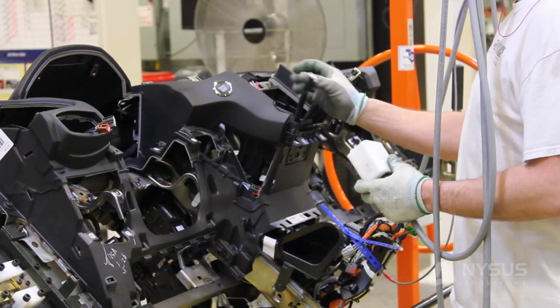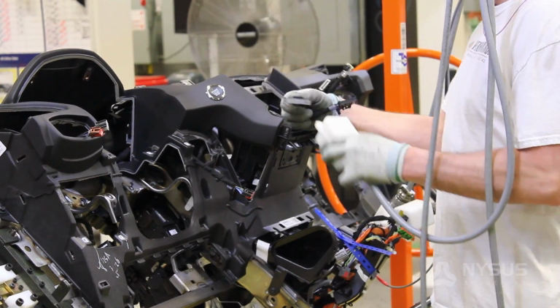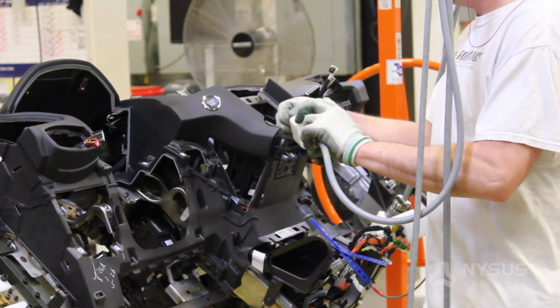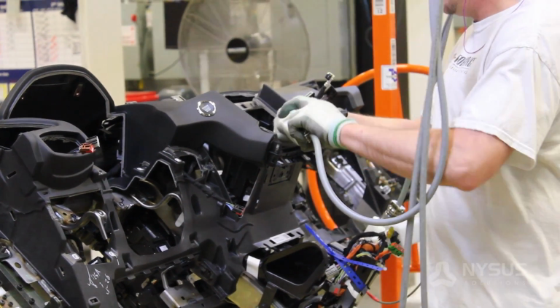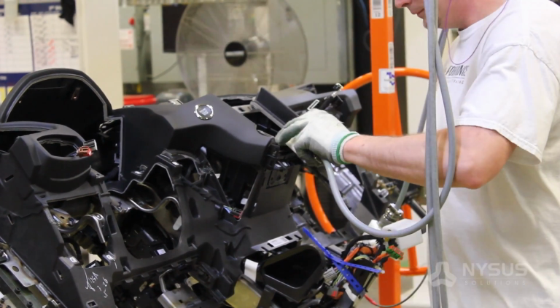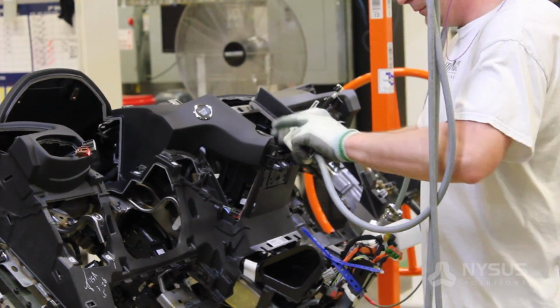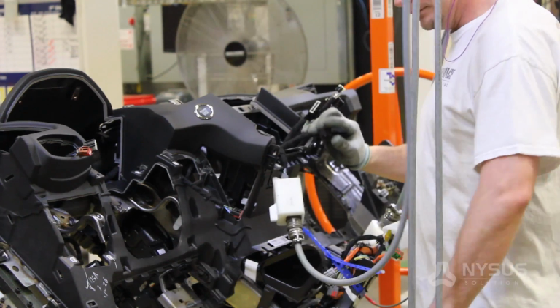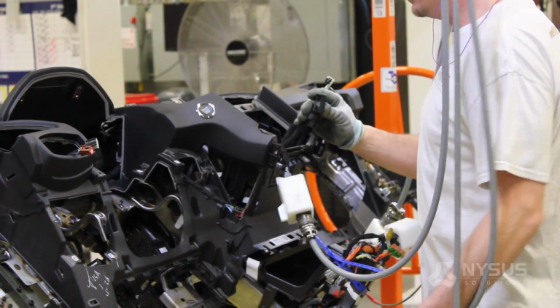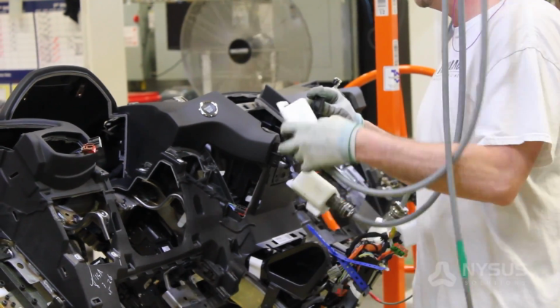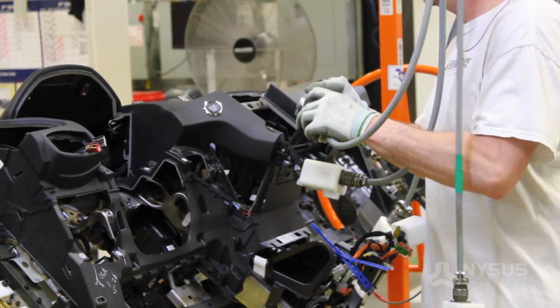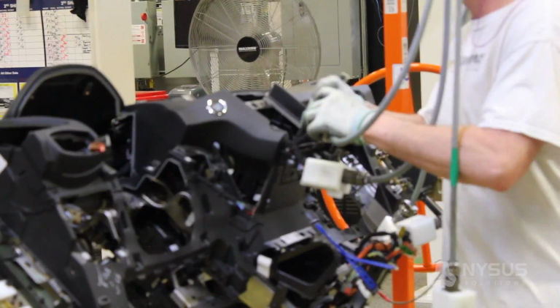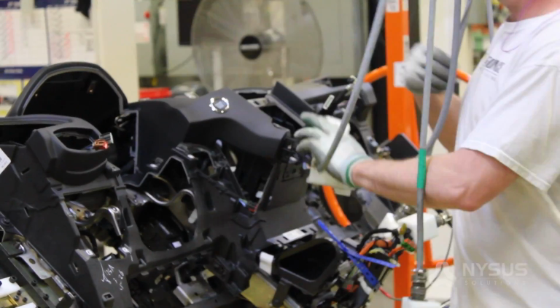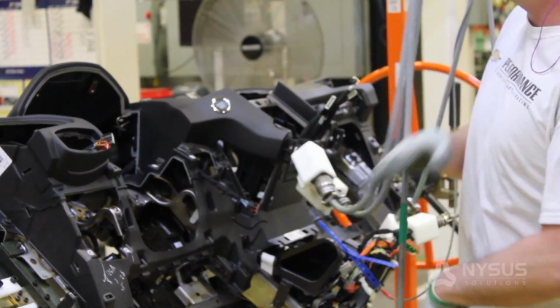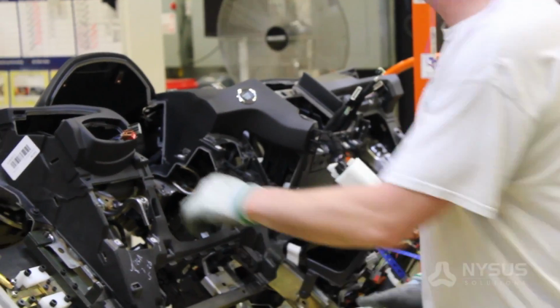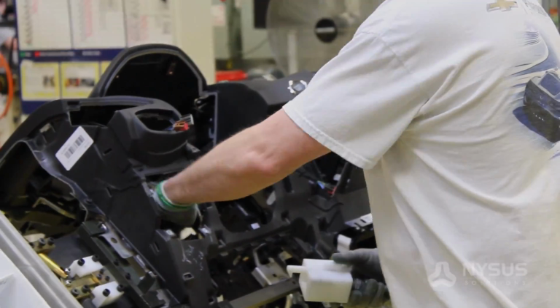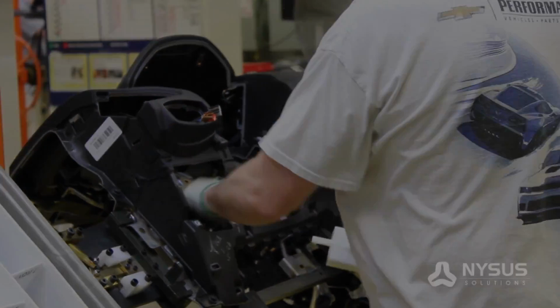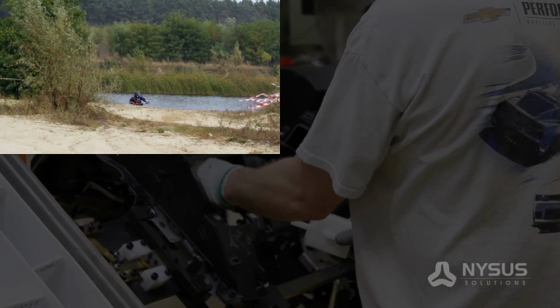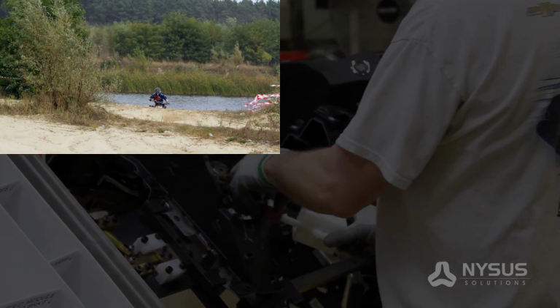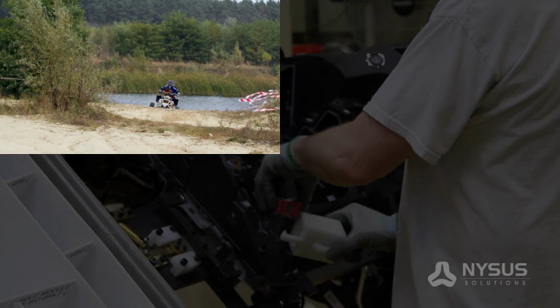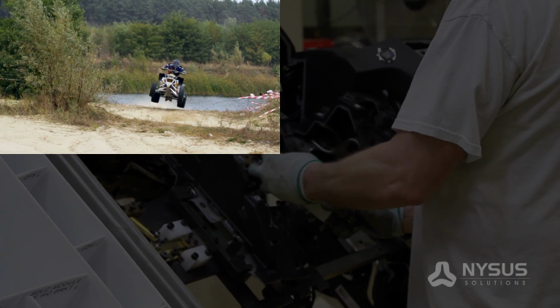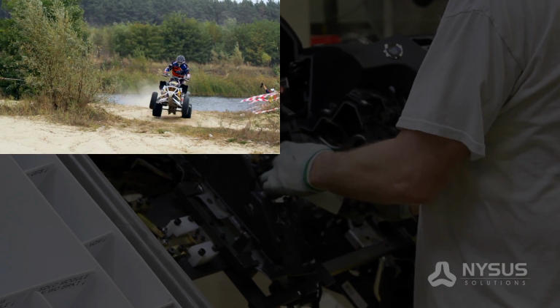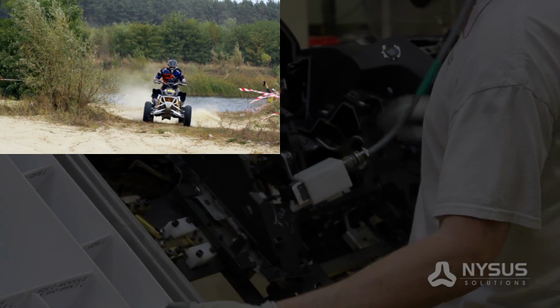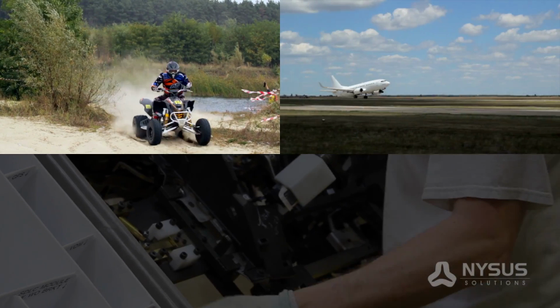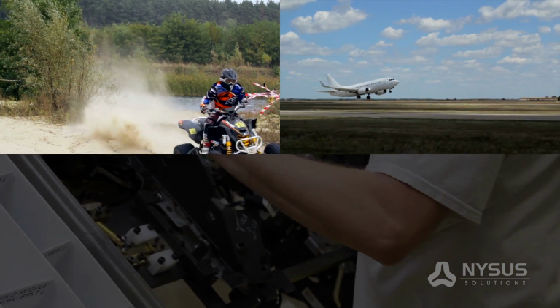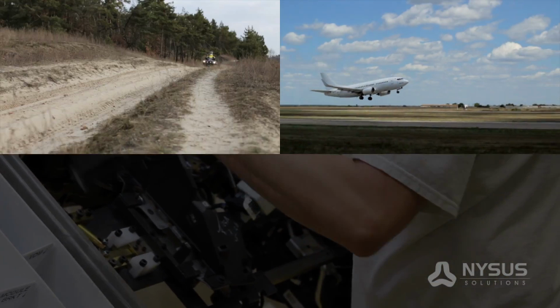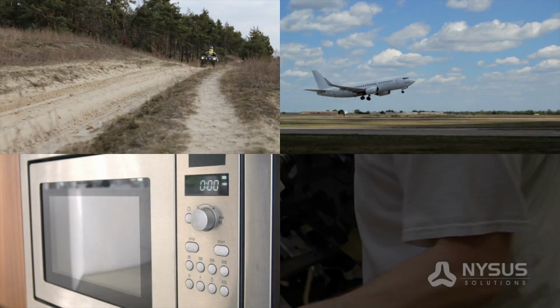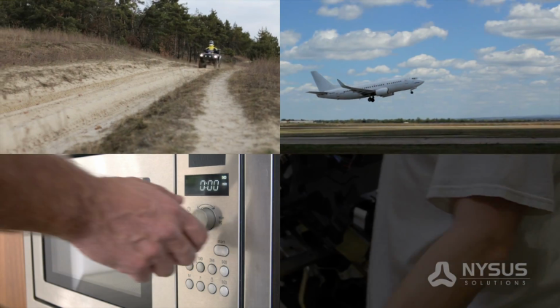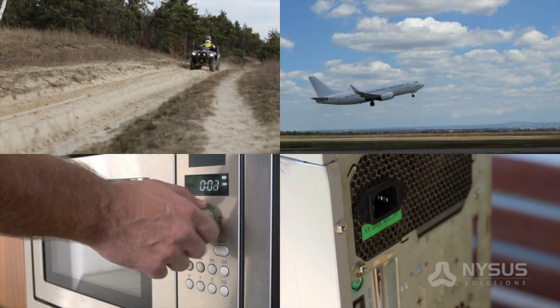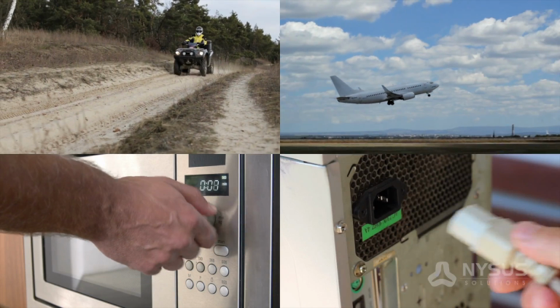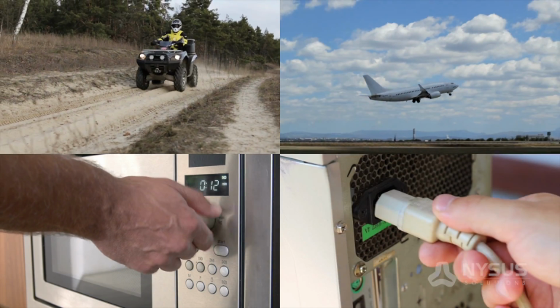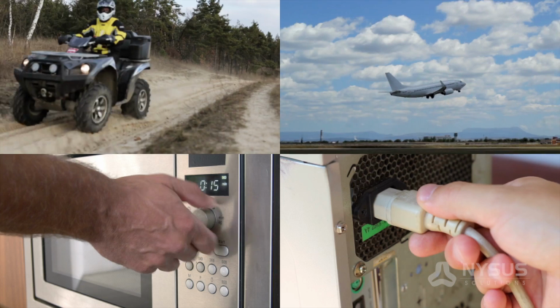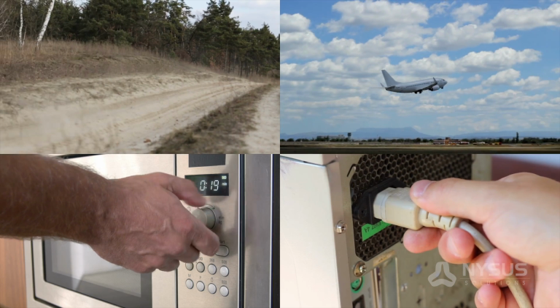Other industries and applications that utilize the NYSIS Solutions Wire Harness Test Systems include ATVs and recreational vehicles, aerospace, appliance, and various other consumer products.